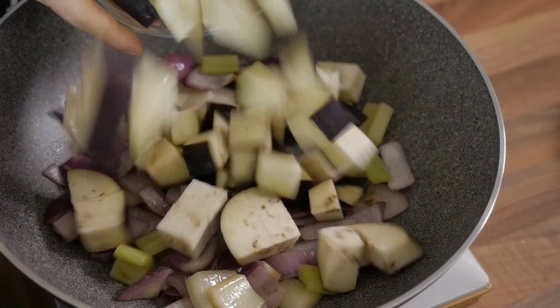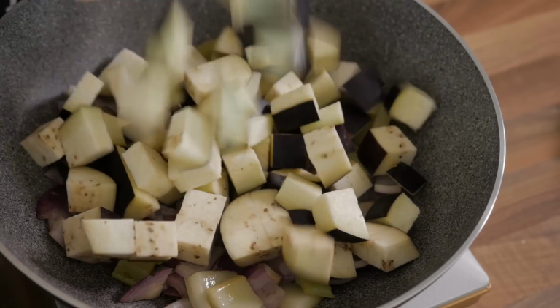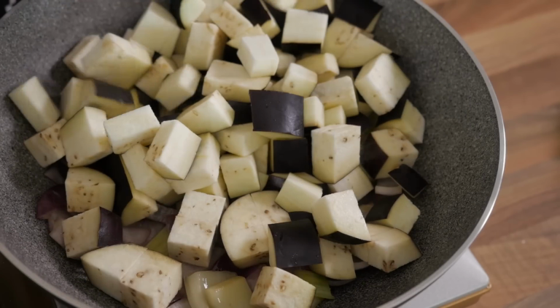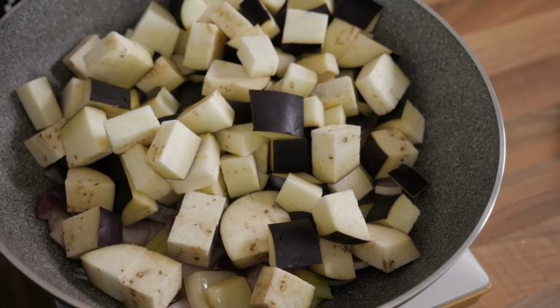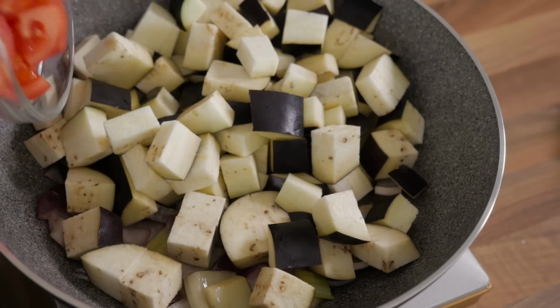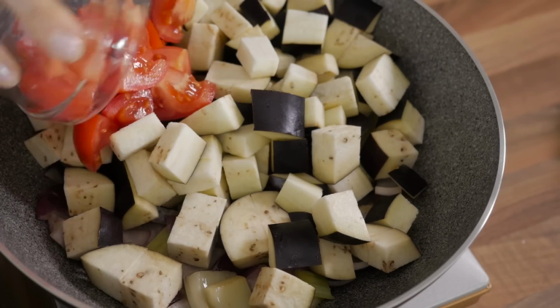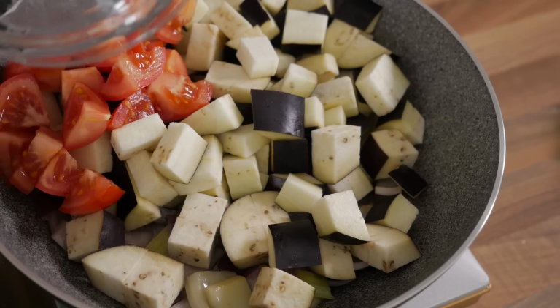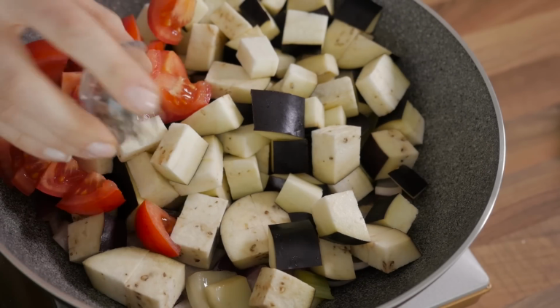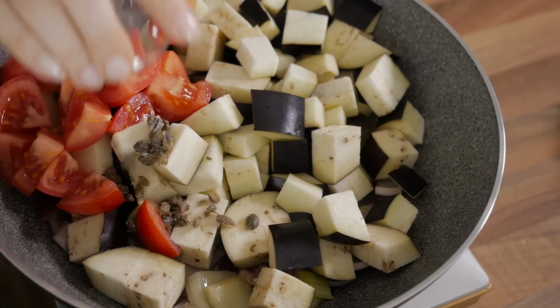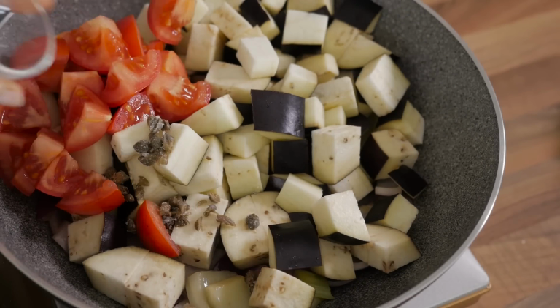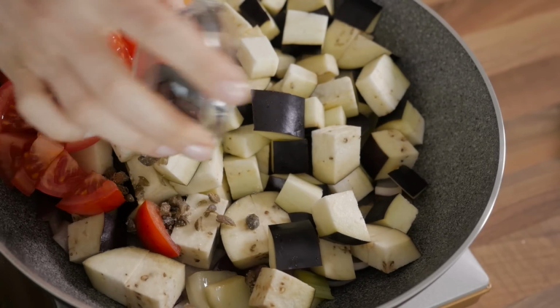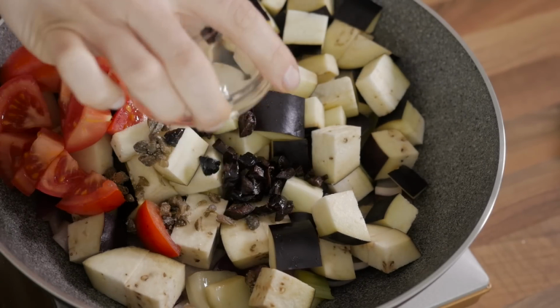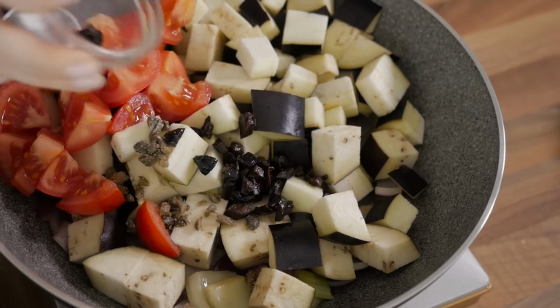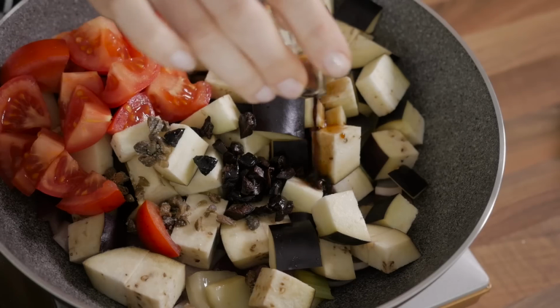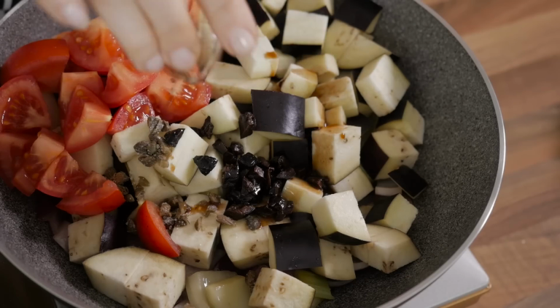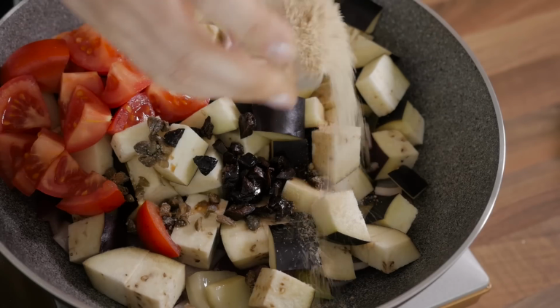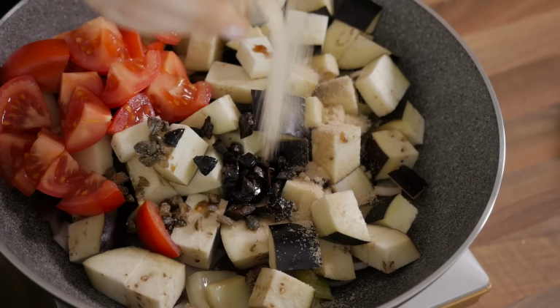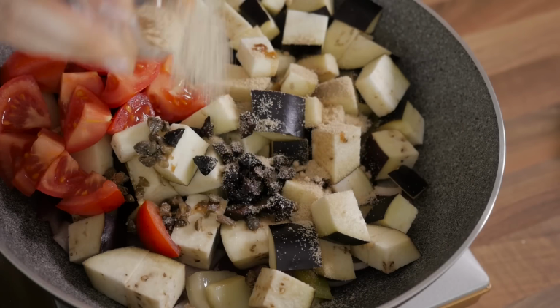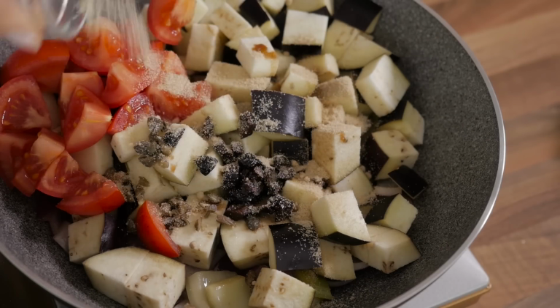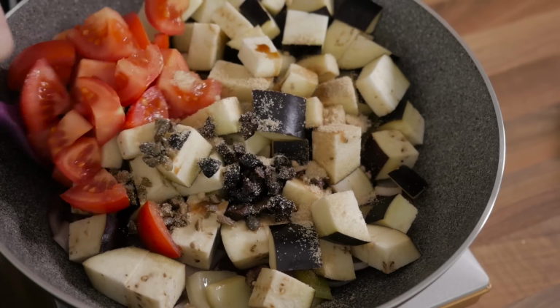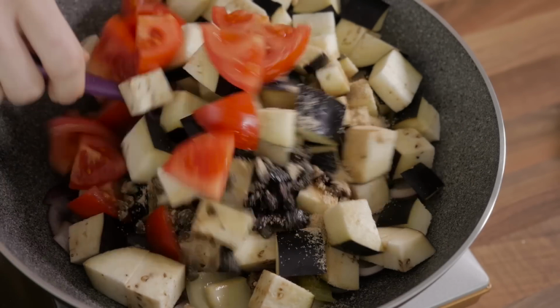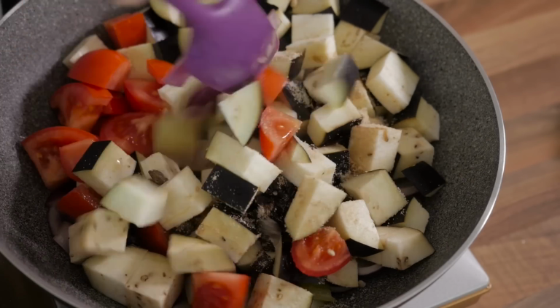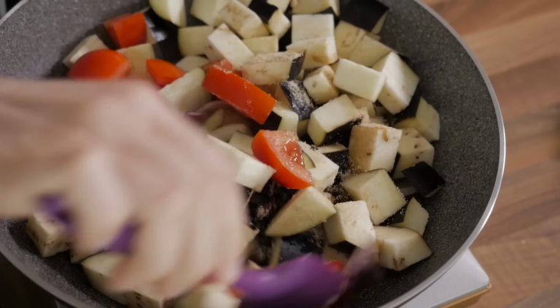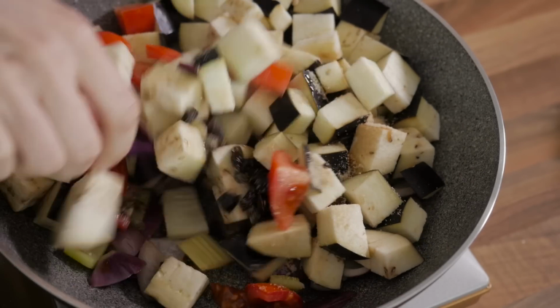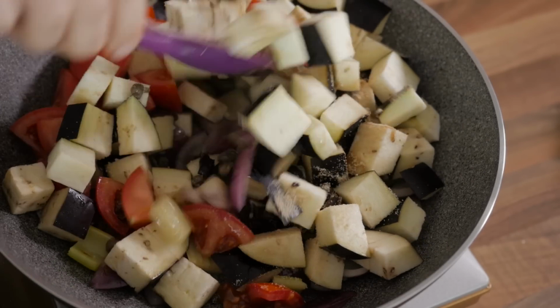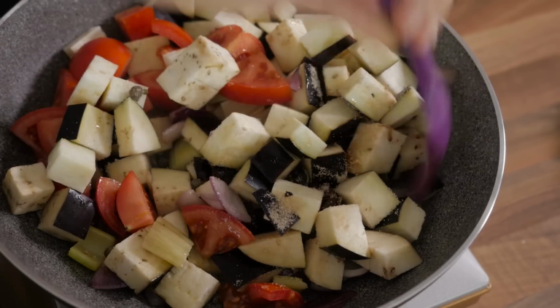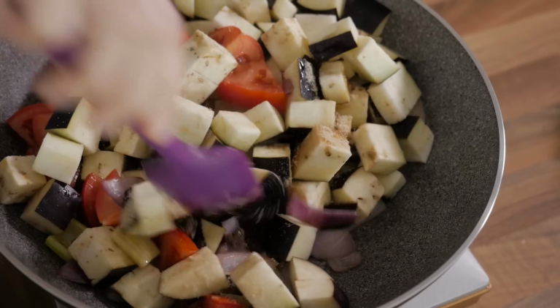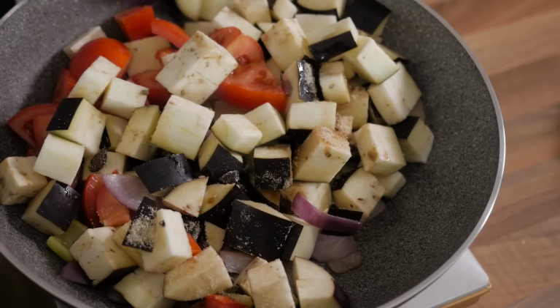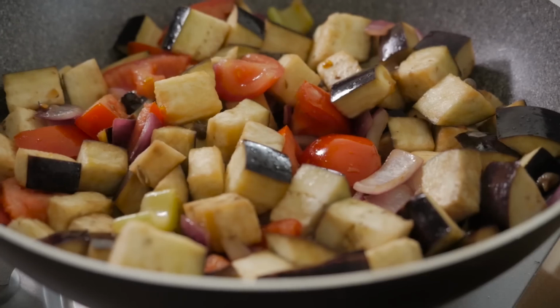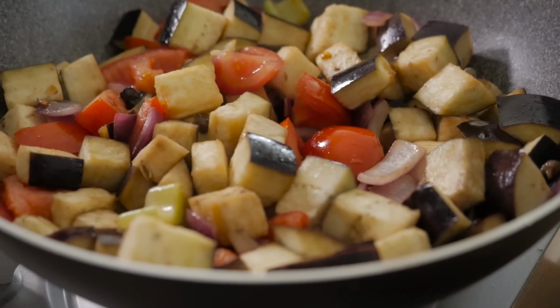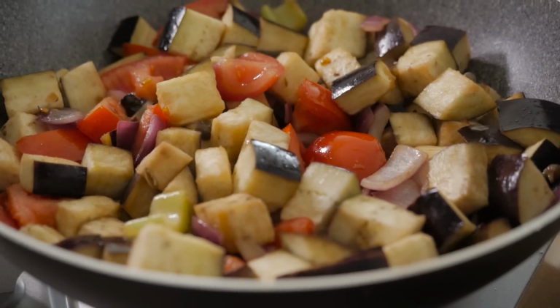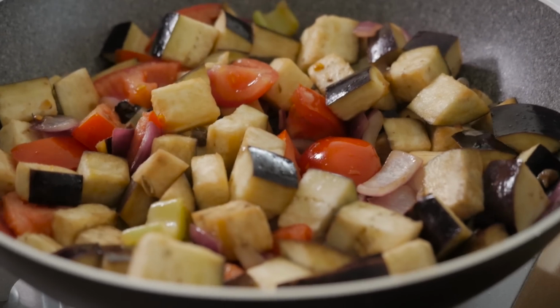Now add in the aubergines, the tomatoes, the capers, the olives, the vinegar, the sugar, and stir to combine the ingredients. Cook the ingredients for a couple of minutes, or until slightly softened.